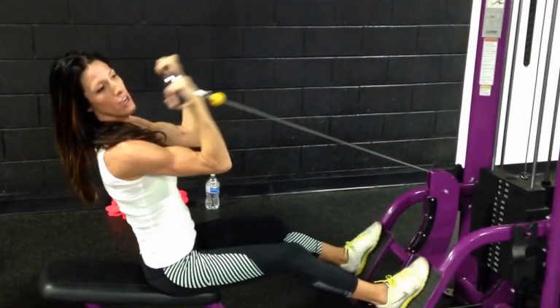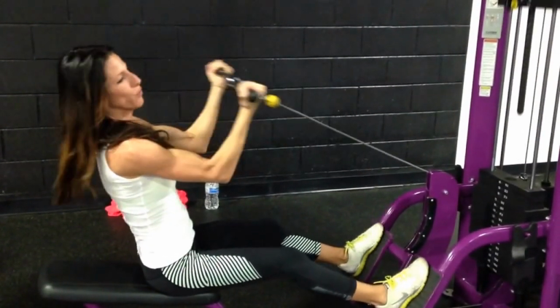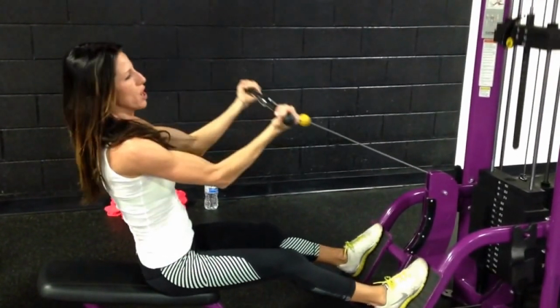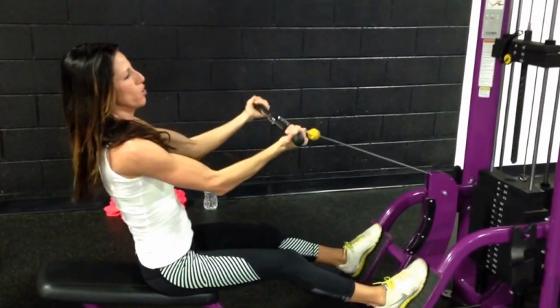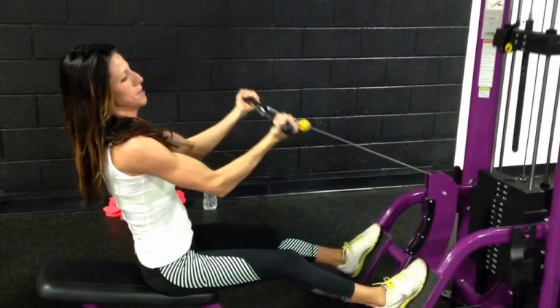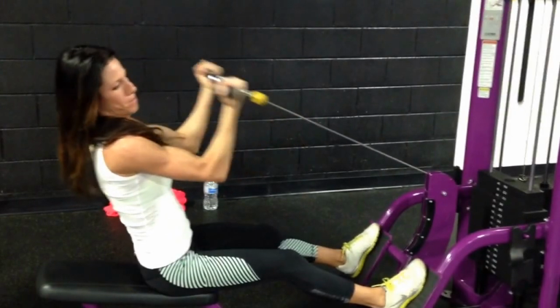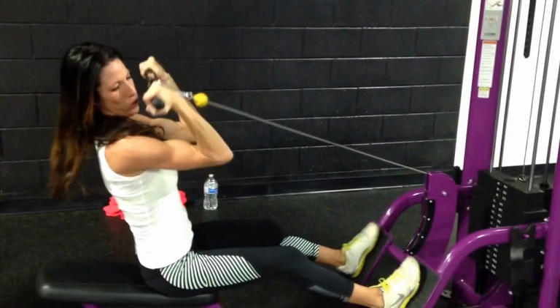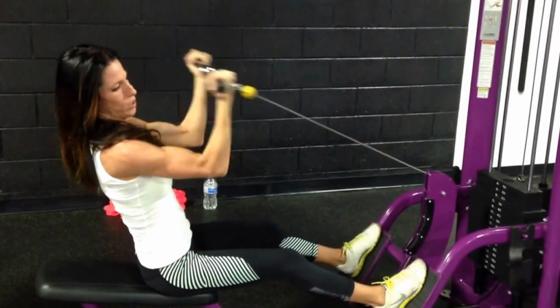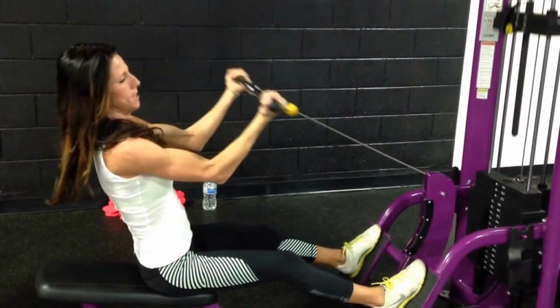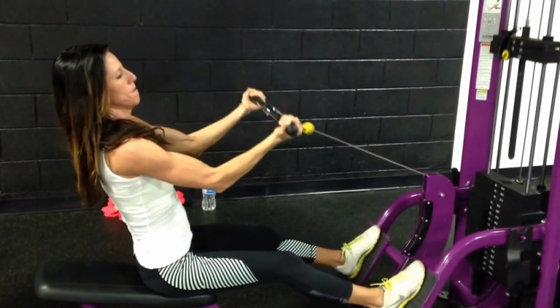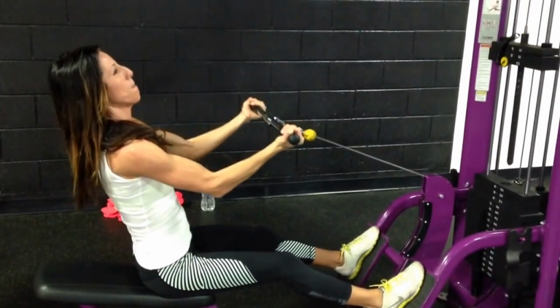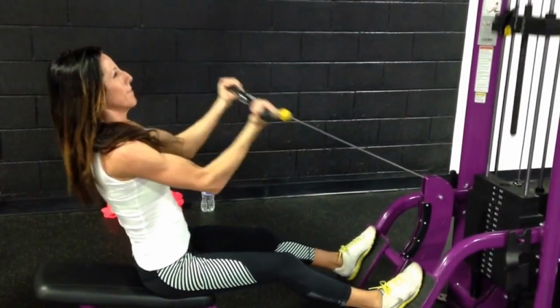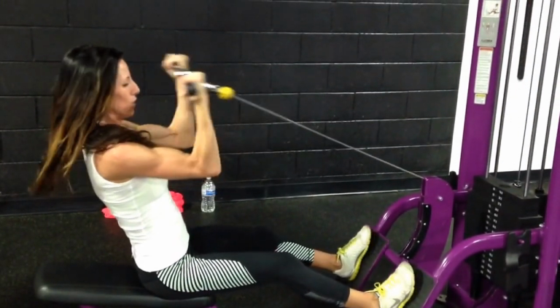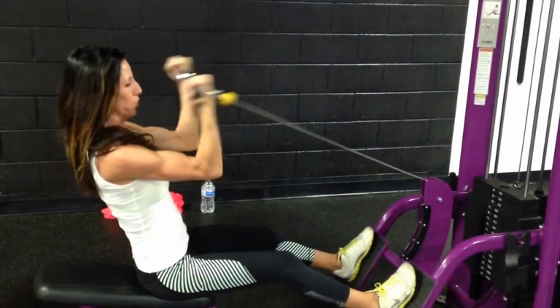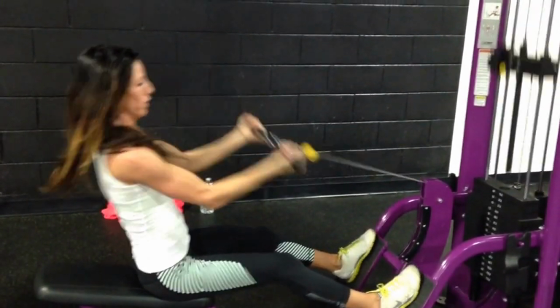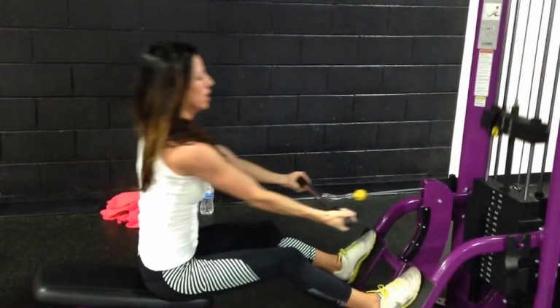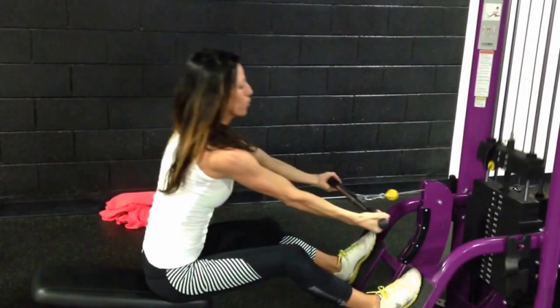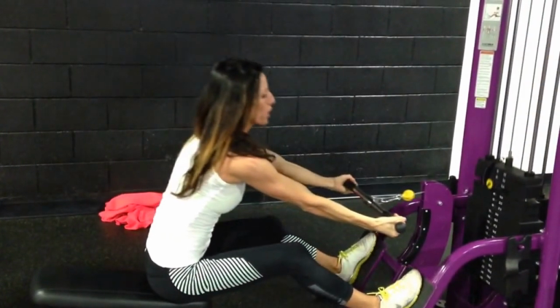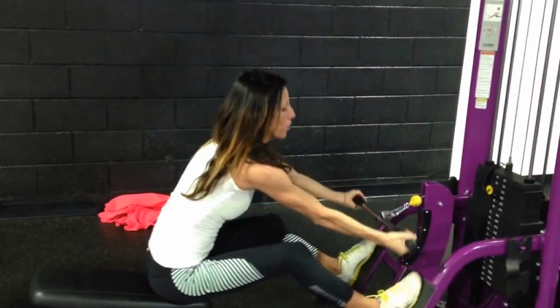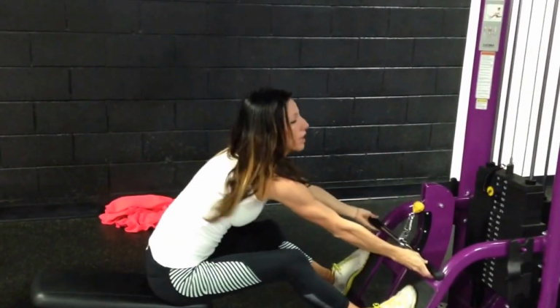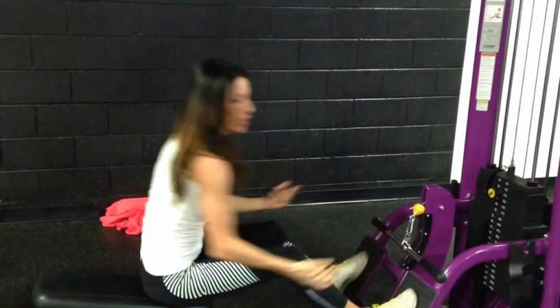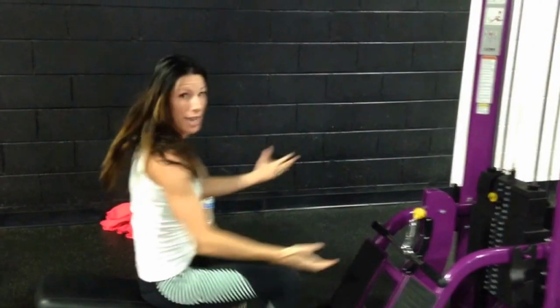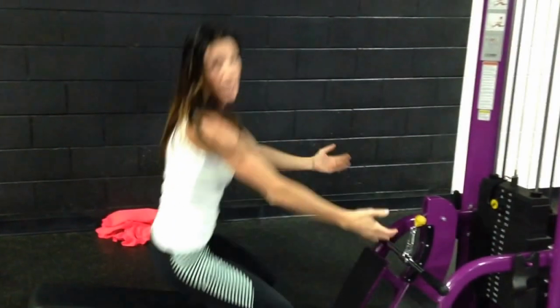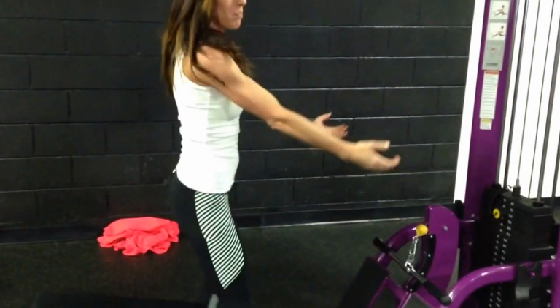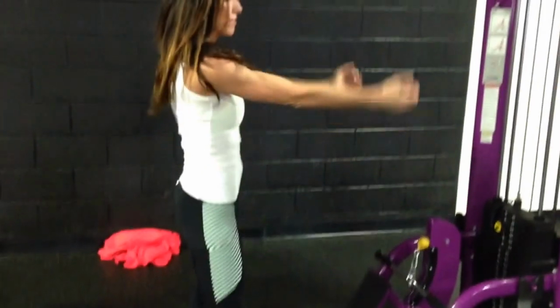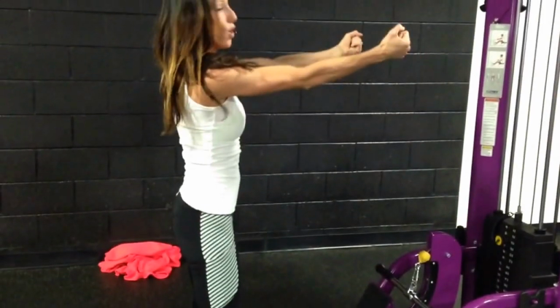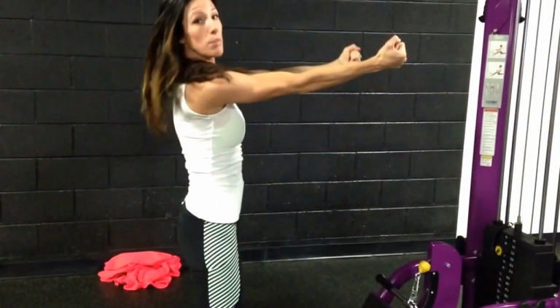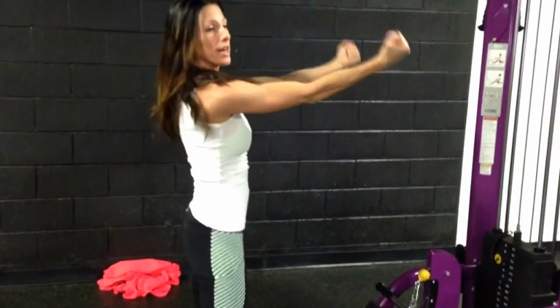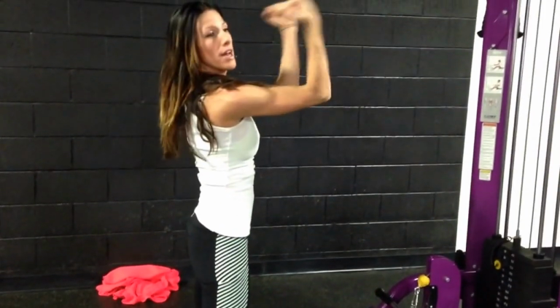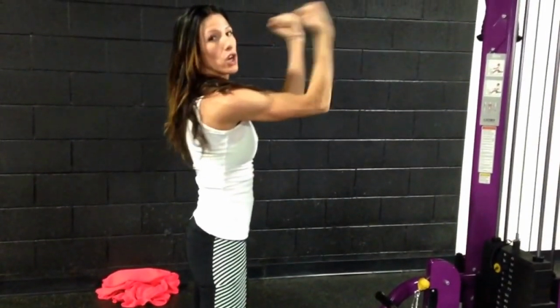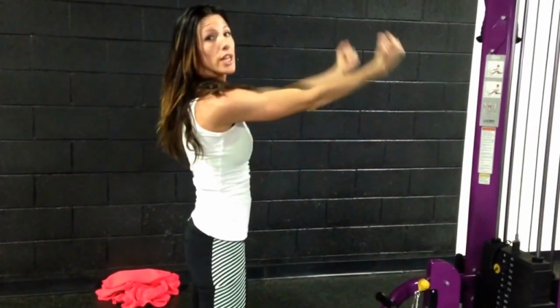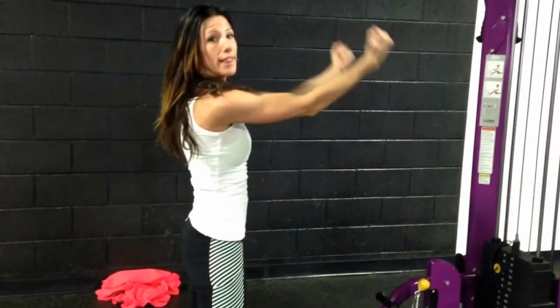If you're at home, you're going to take your tension bands and hold them up here and curl in like that.